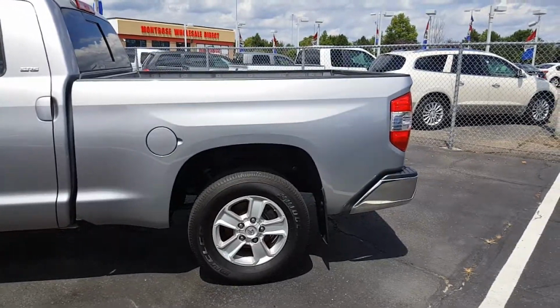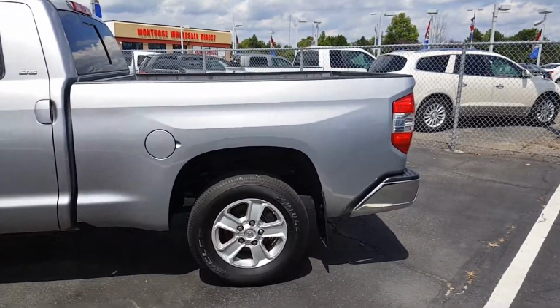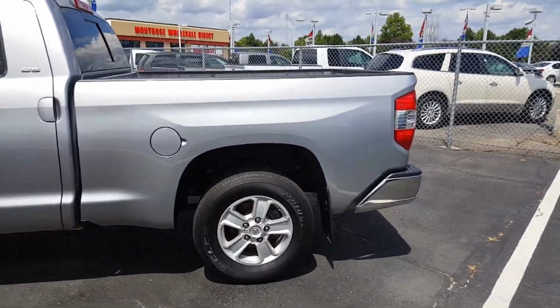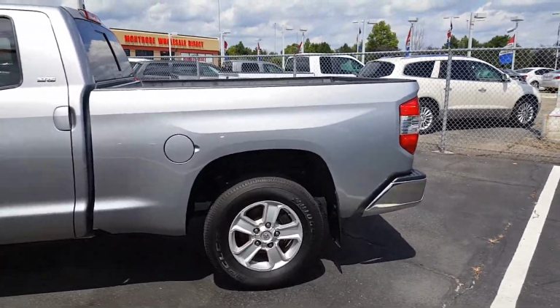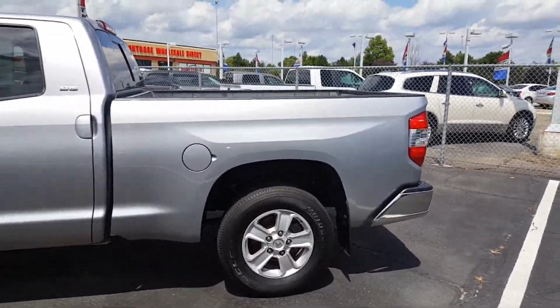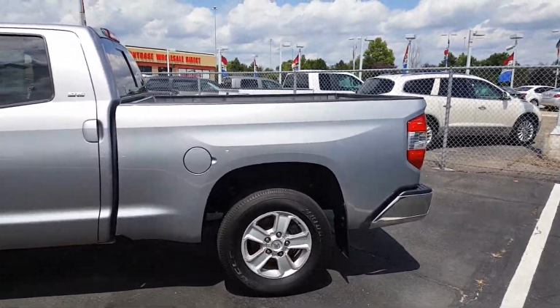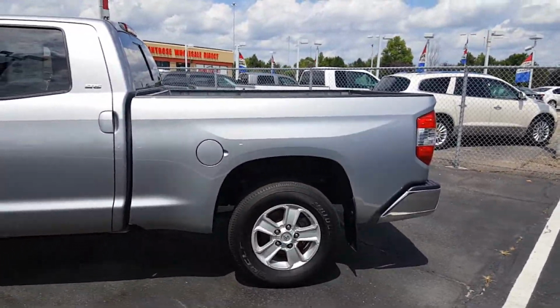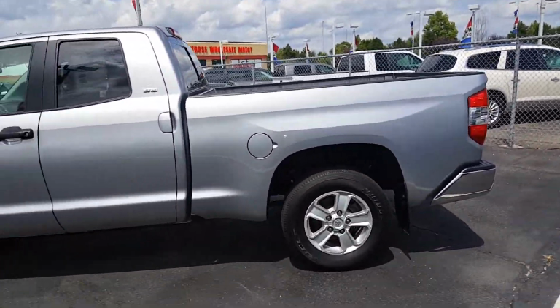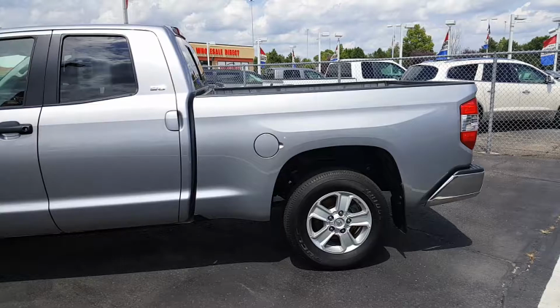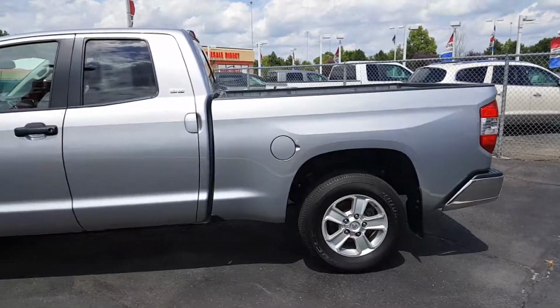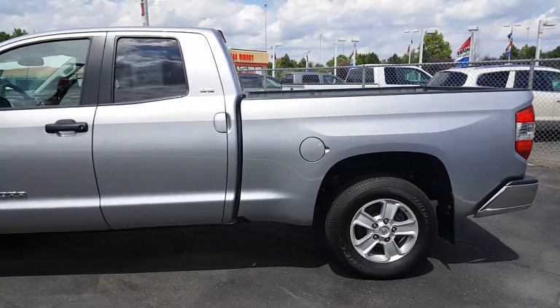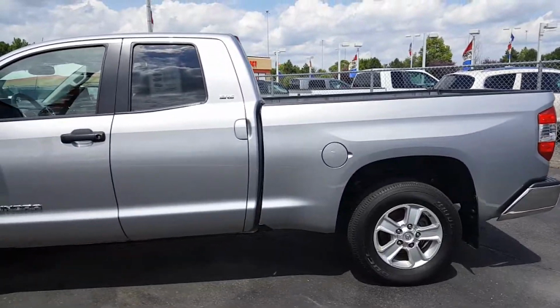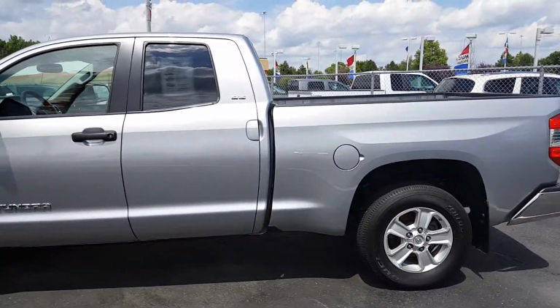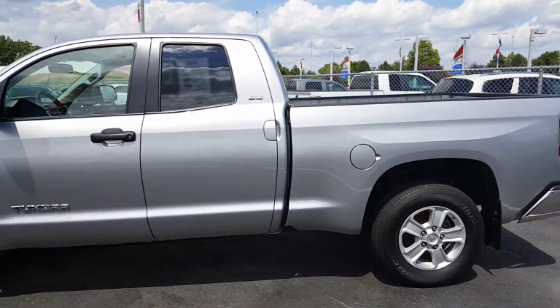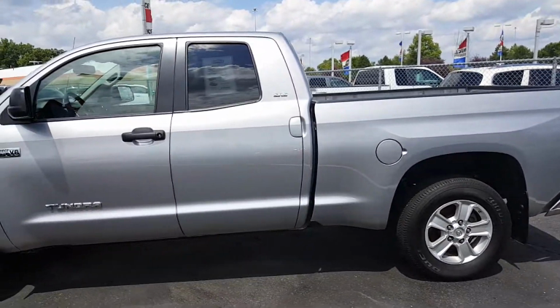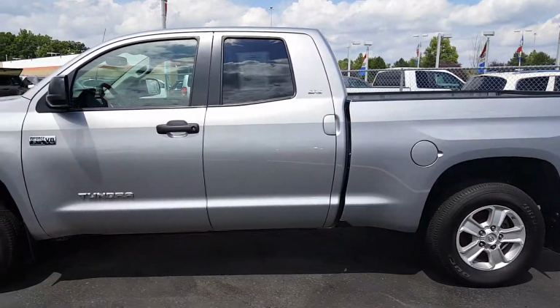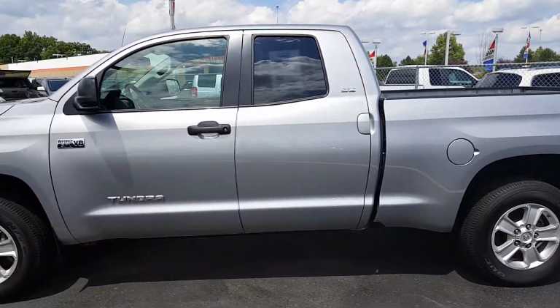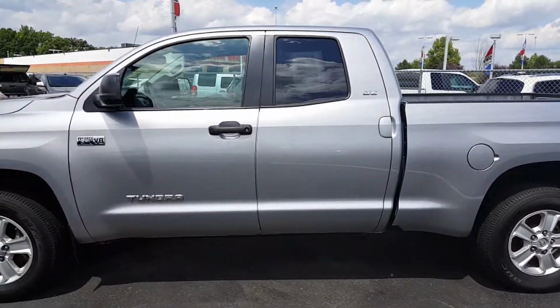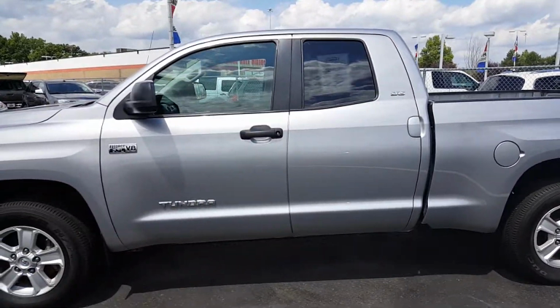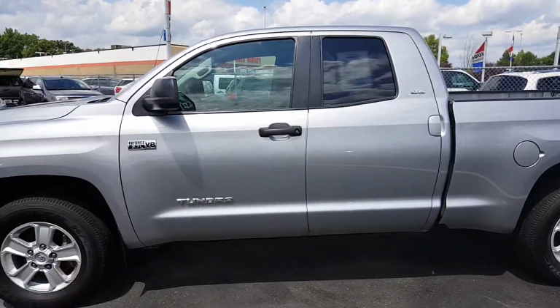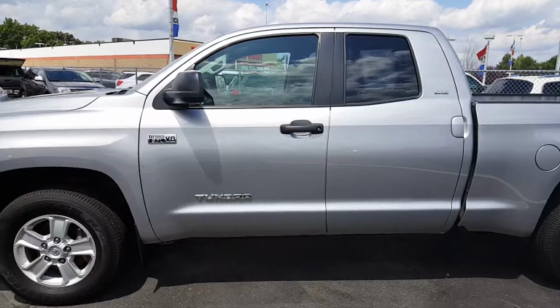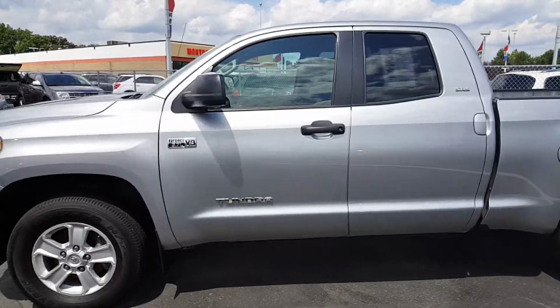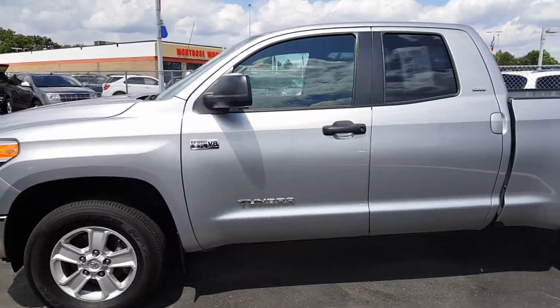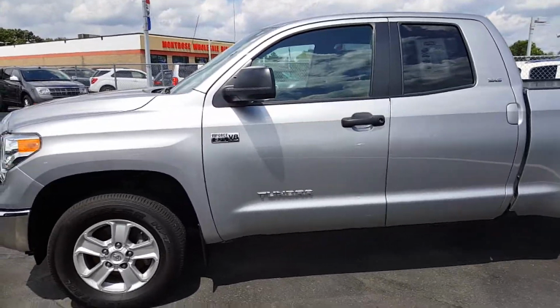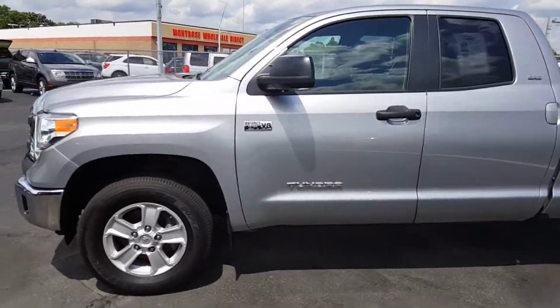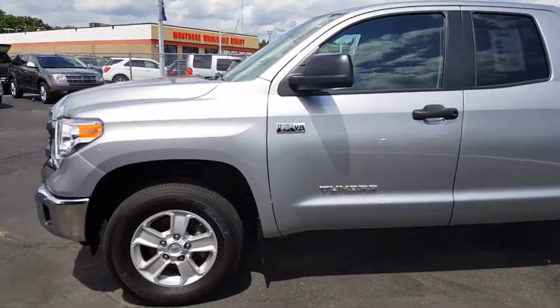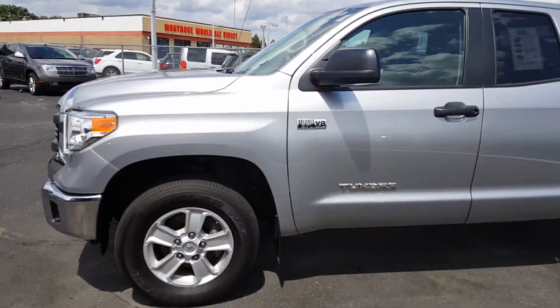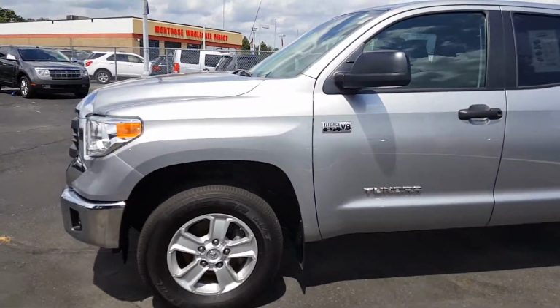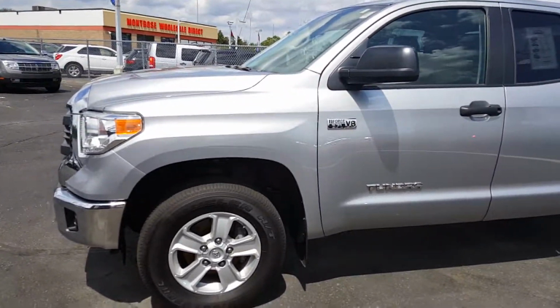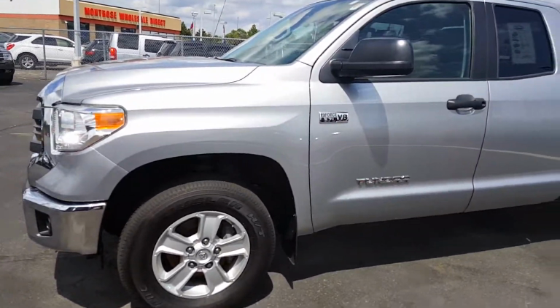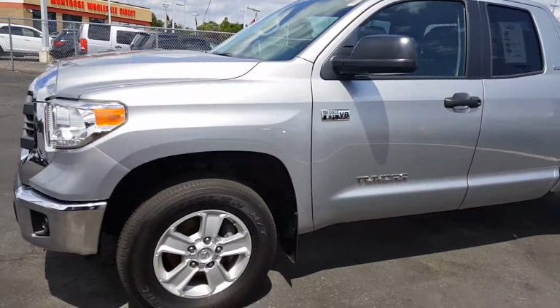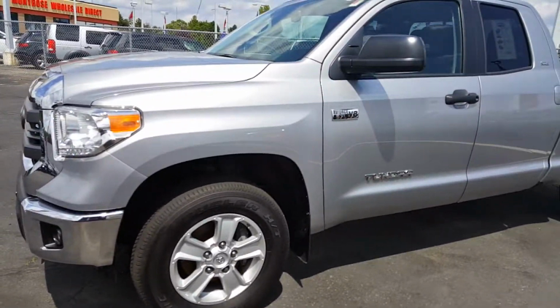This is David Datzko from Summit Toyota showing you a very rare find we just took in. It's a 2015 Toyota Tundra SR5 double cab with the large 5.7 liter V8 engine.